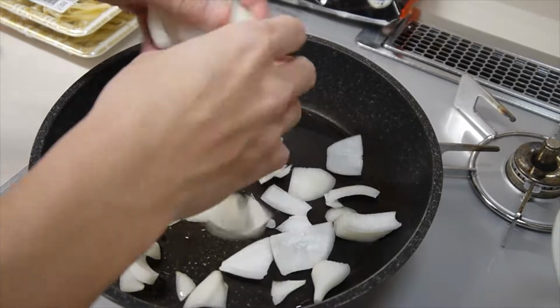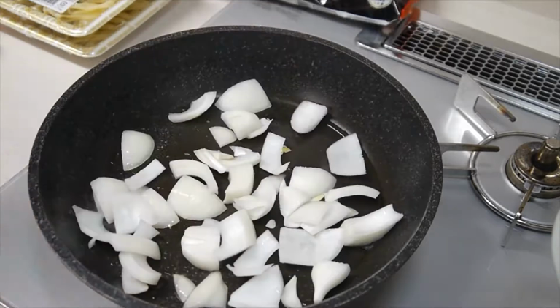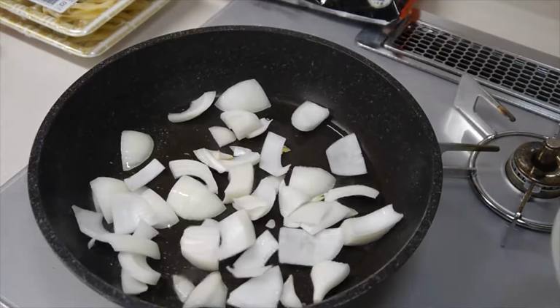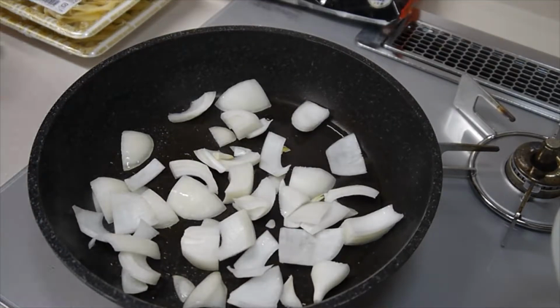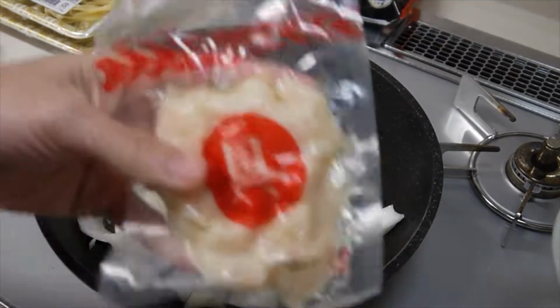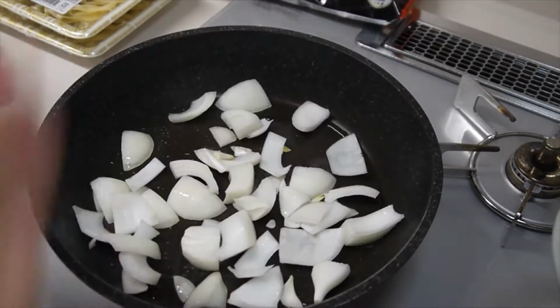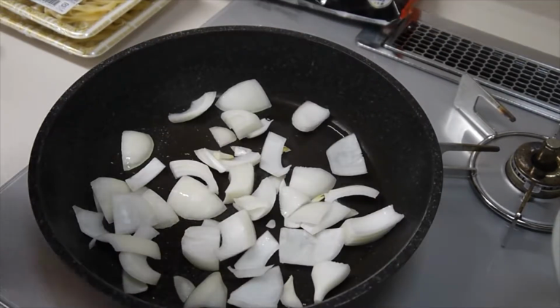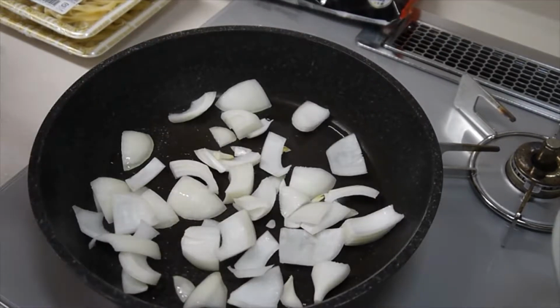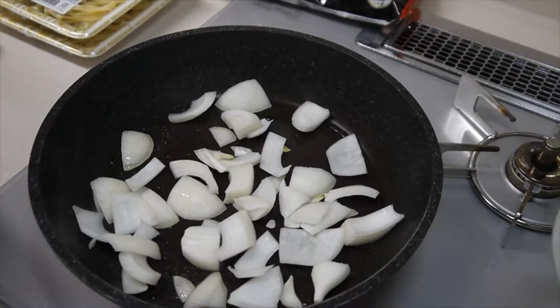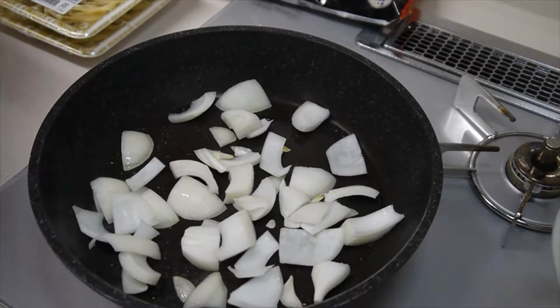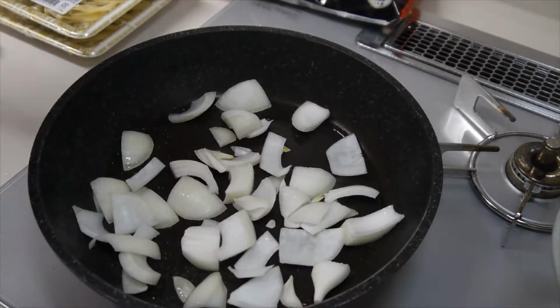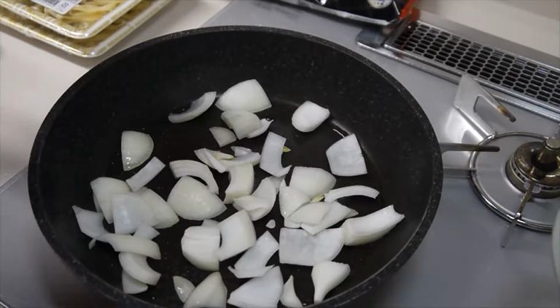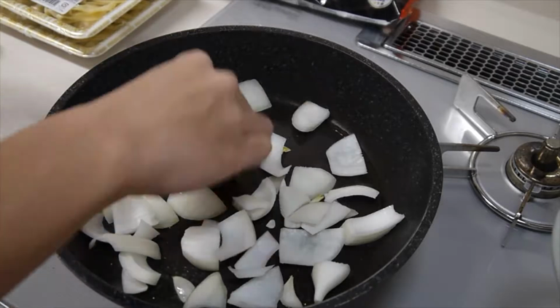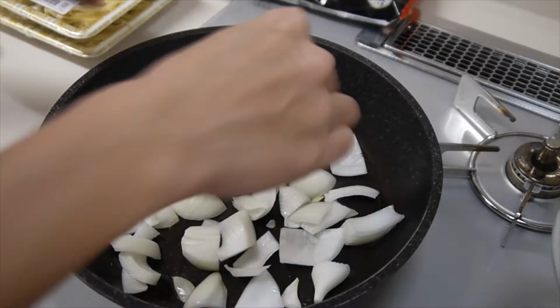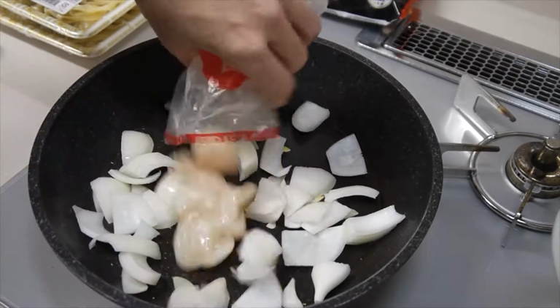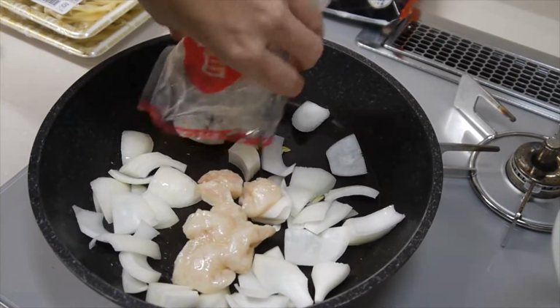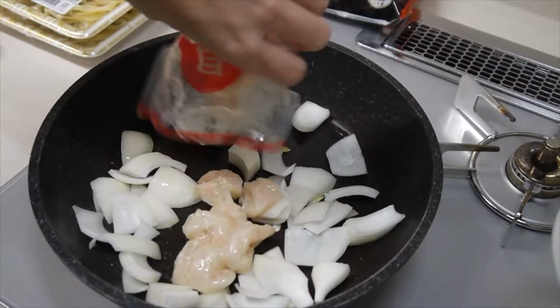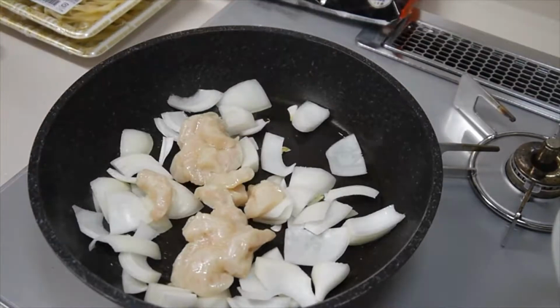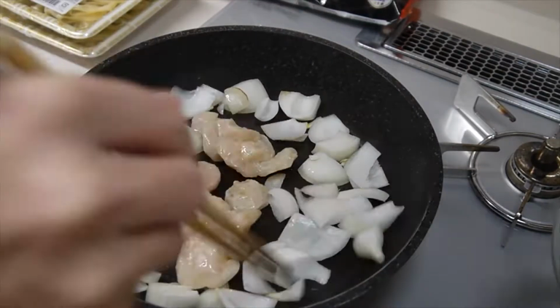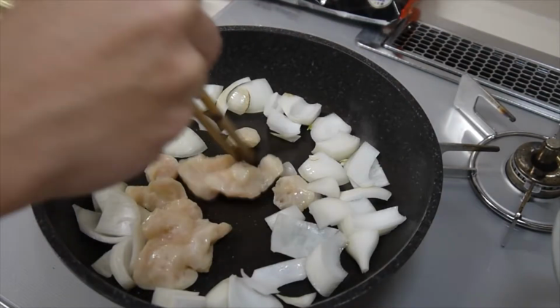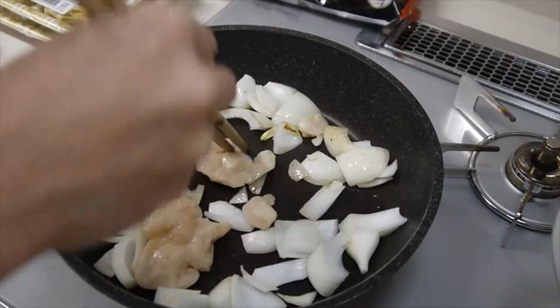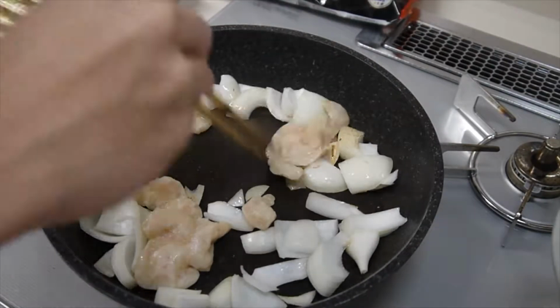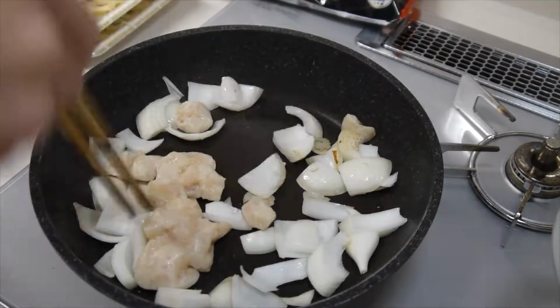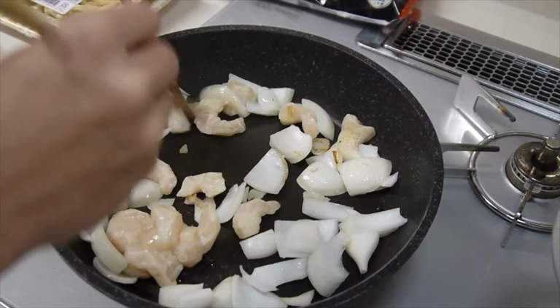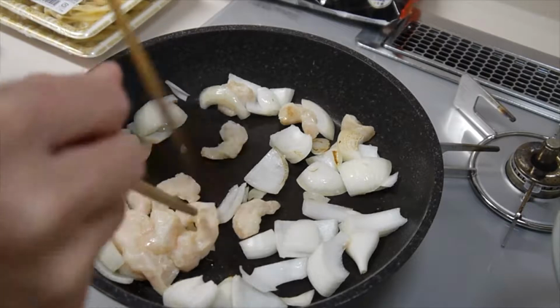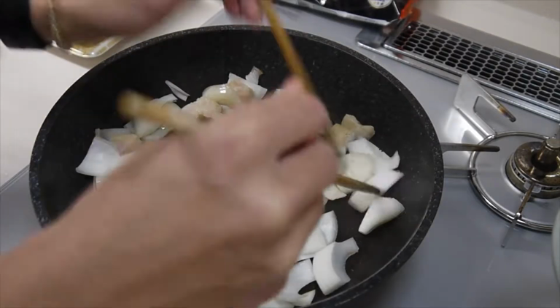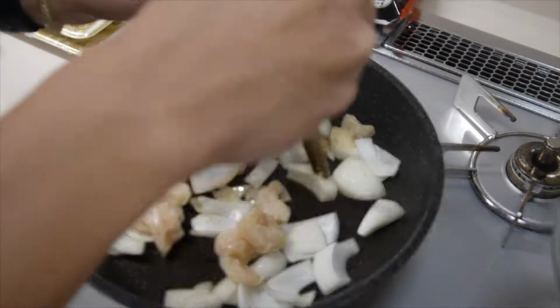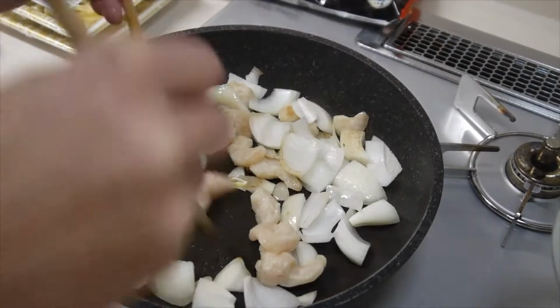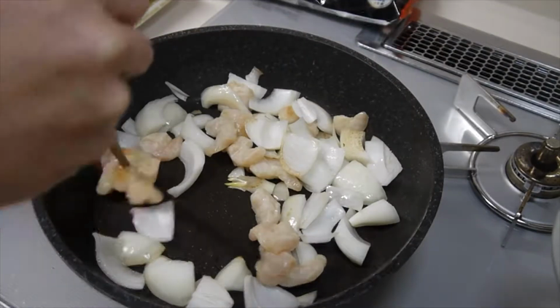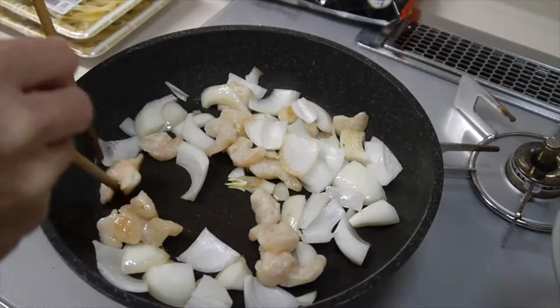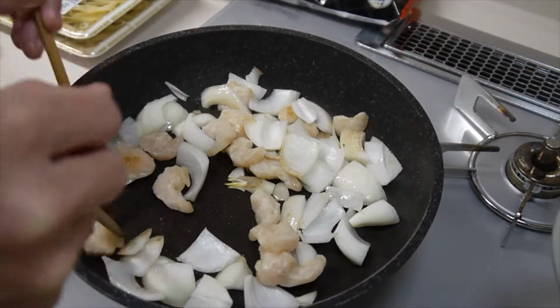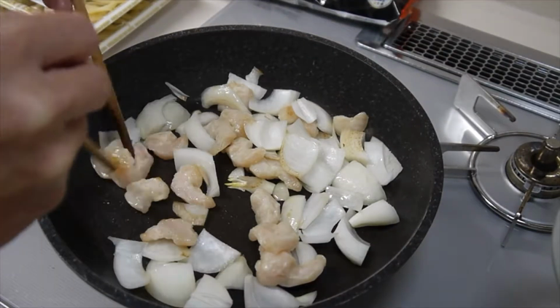Heat the pan and put some oil. When the pan gets hot, put the chopped onion. Then add the shrimps.